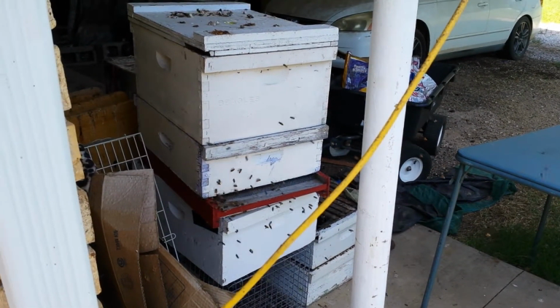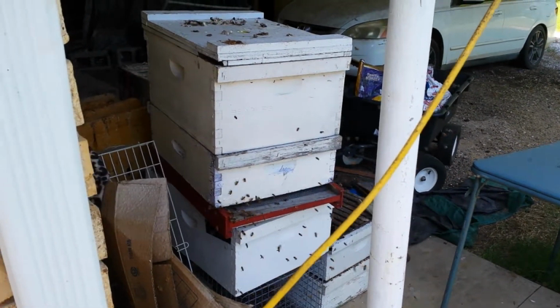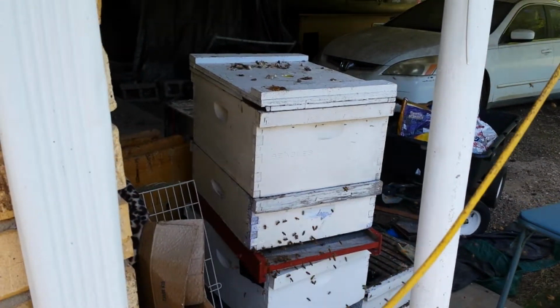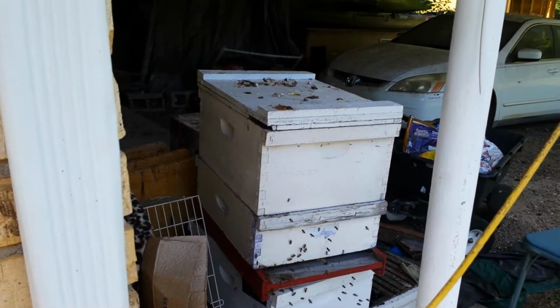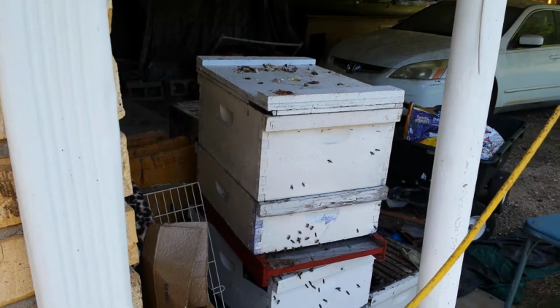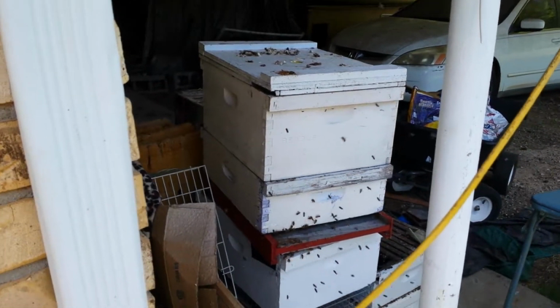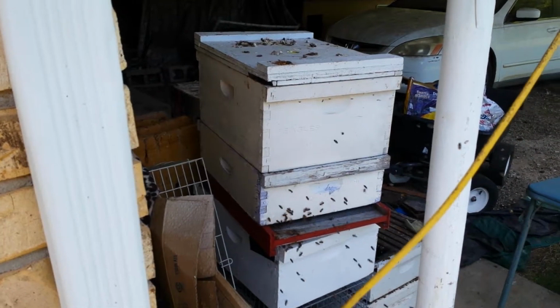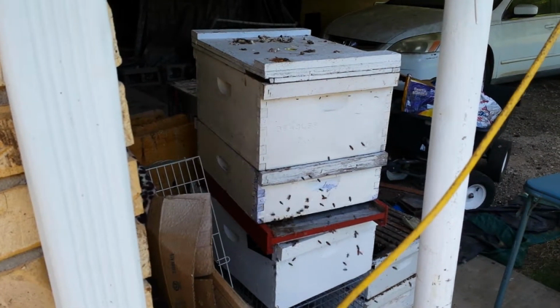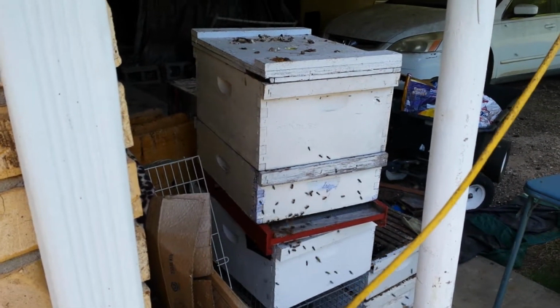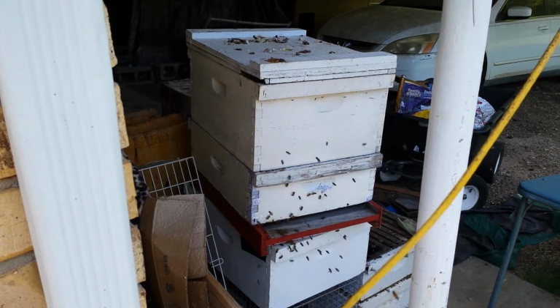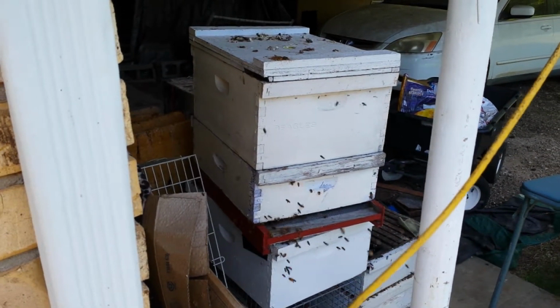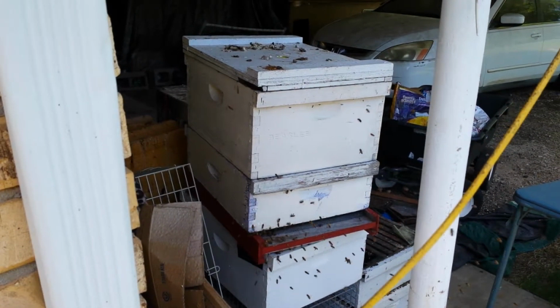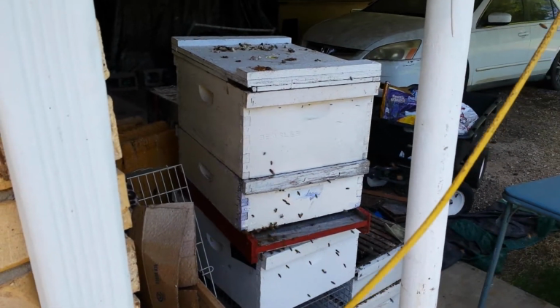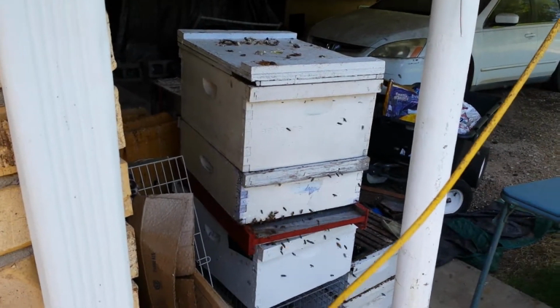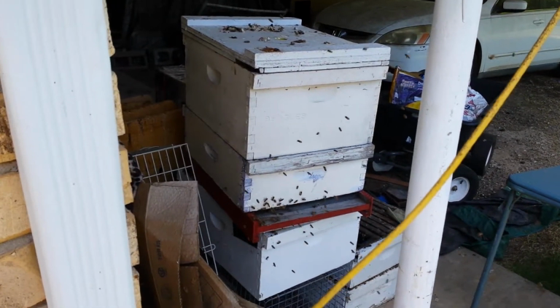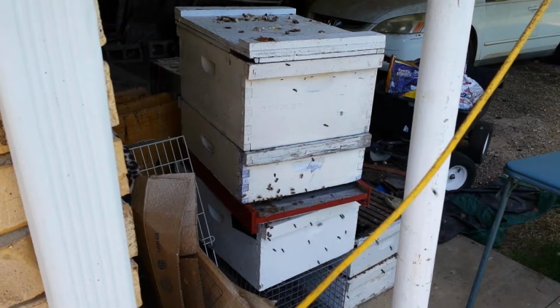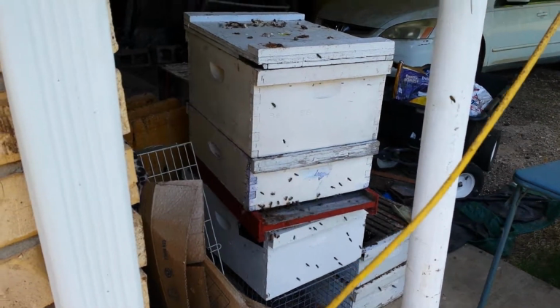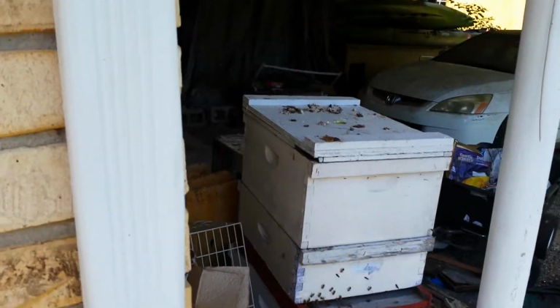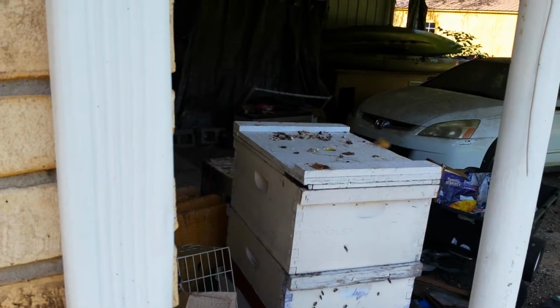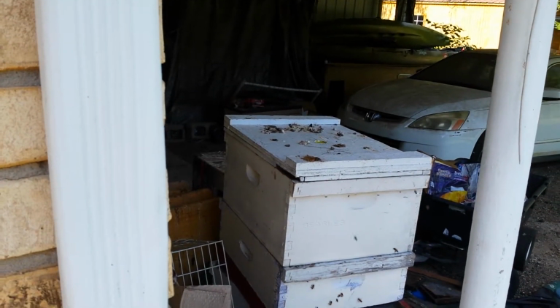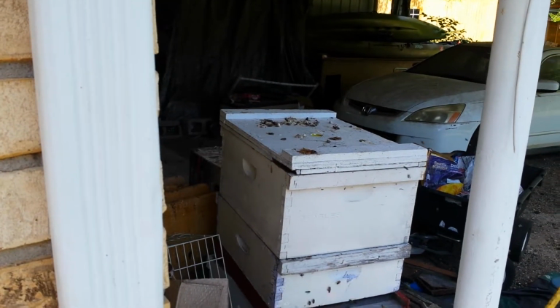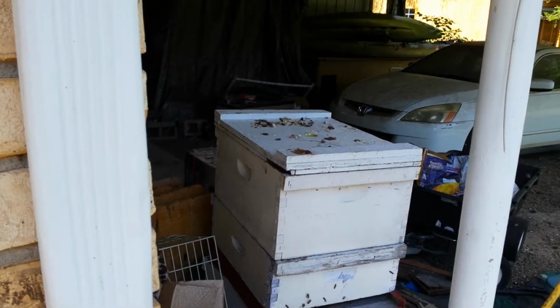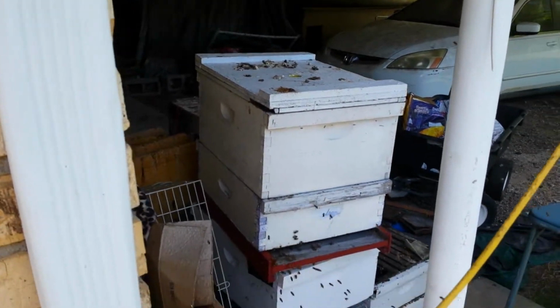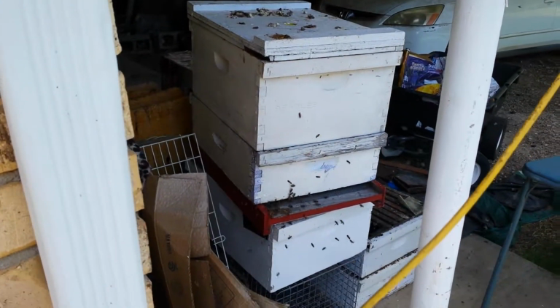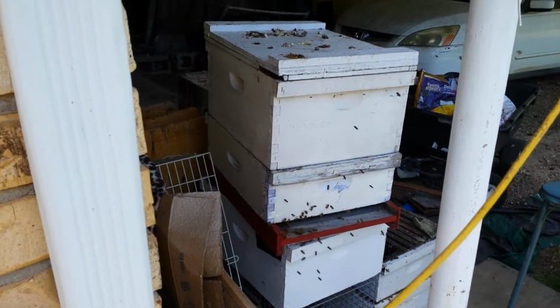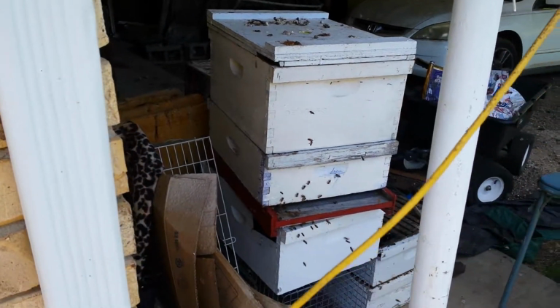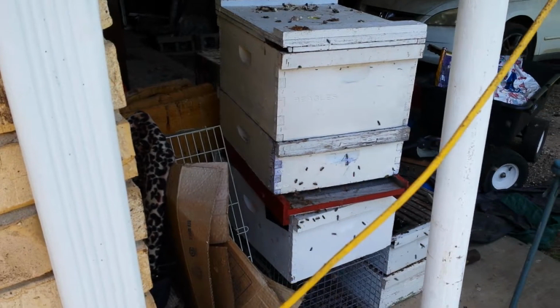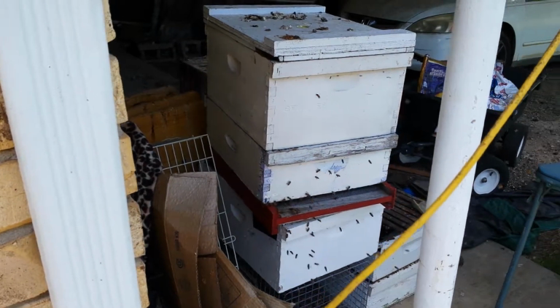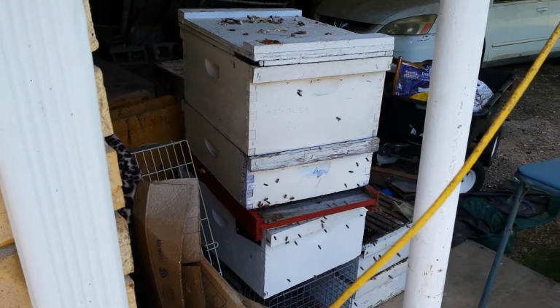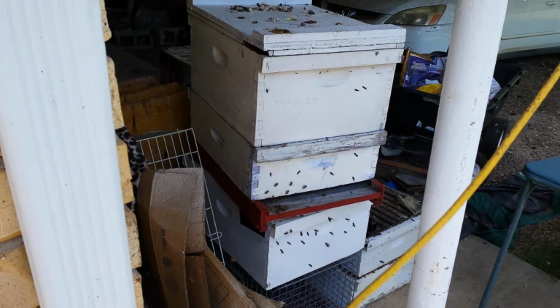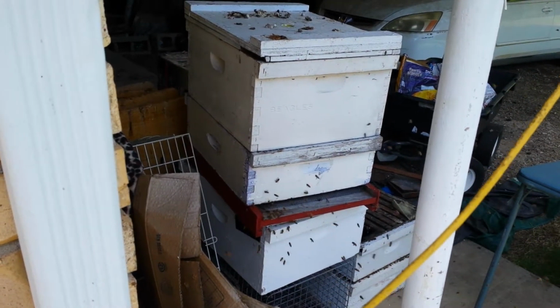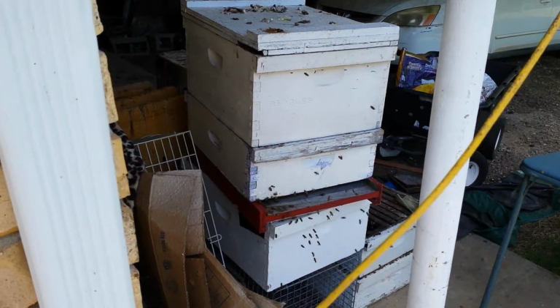This is a swarm we caught. We kind of left them right here and haven't moved them since — that's where they wanted to live. And there's chicken poop on top because chickens like to stand on top. They don't eat the bees, they just stand on top.